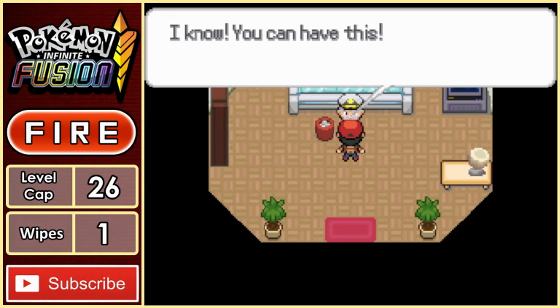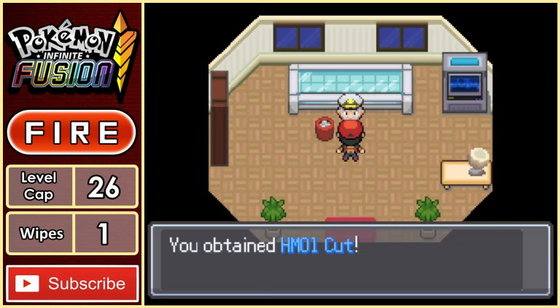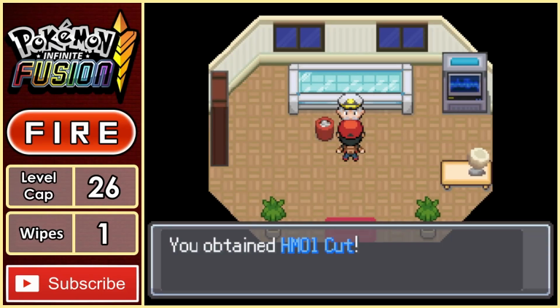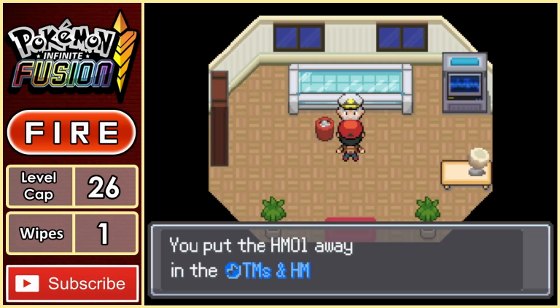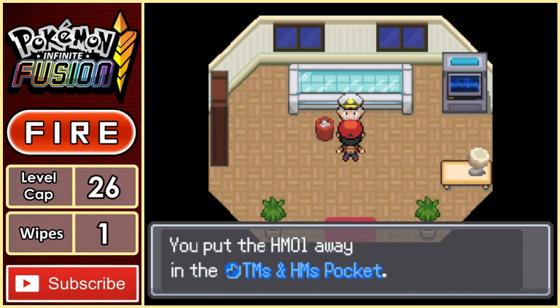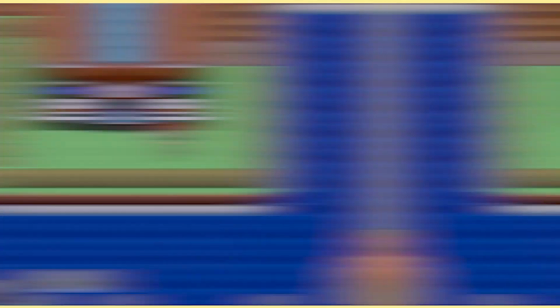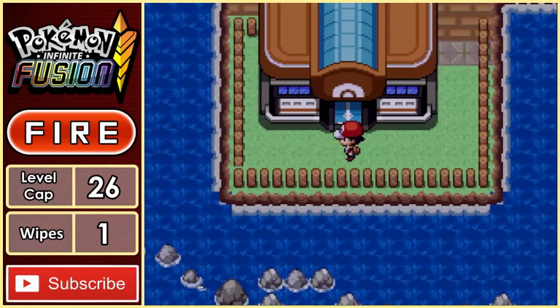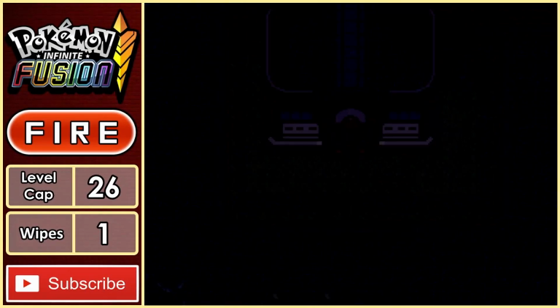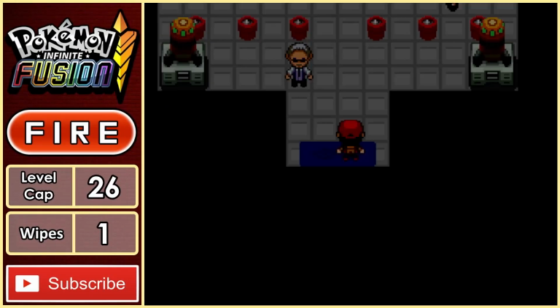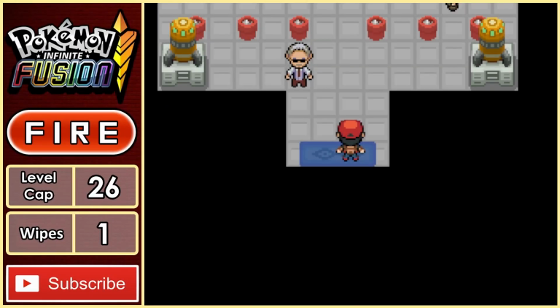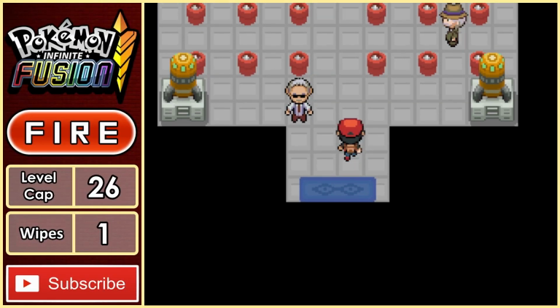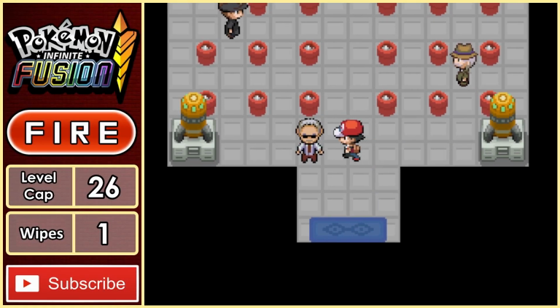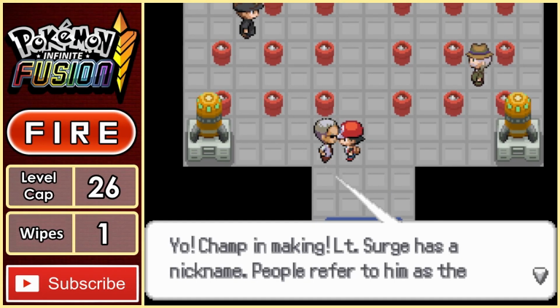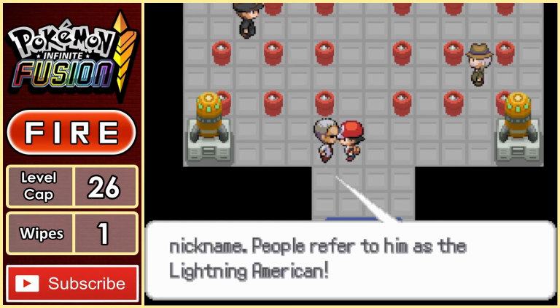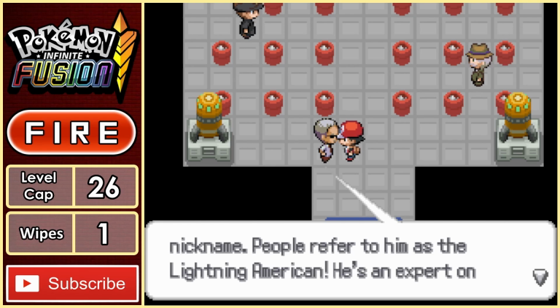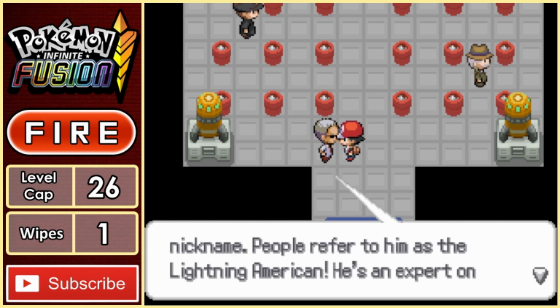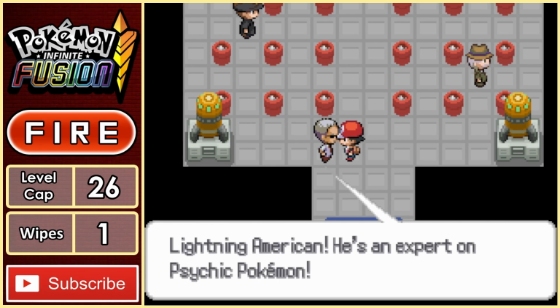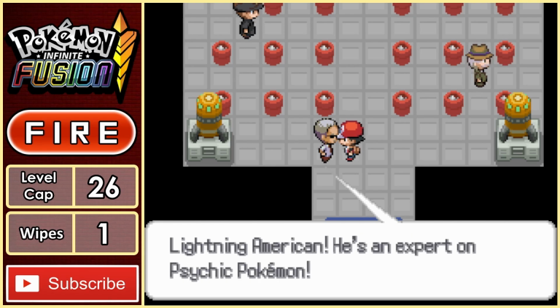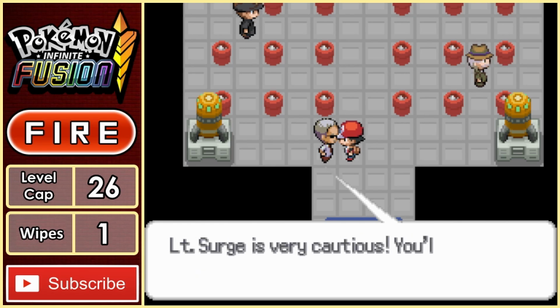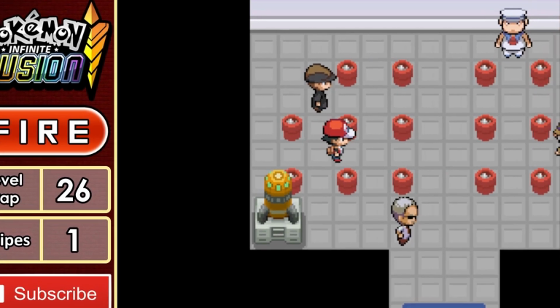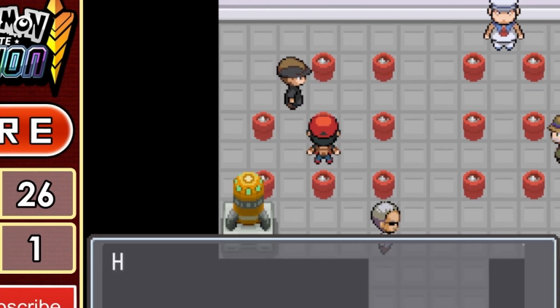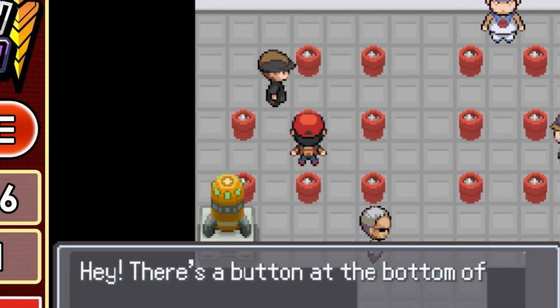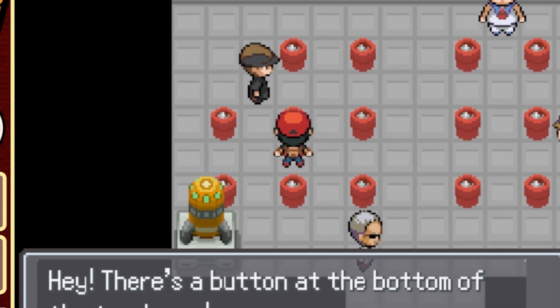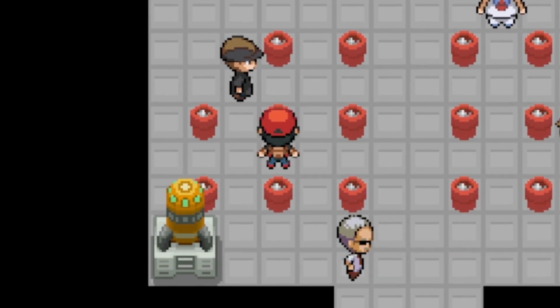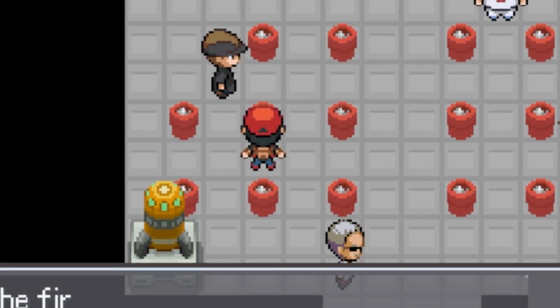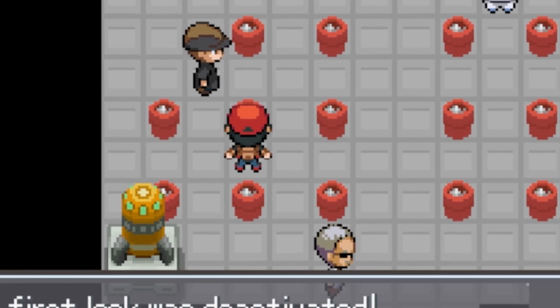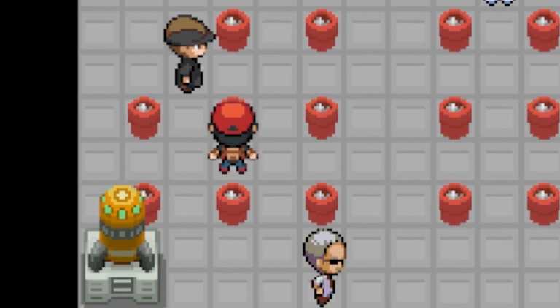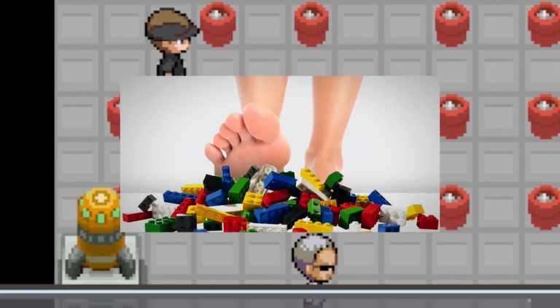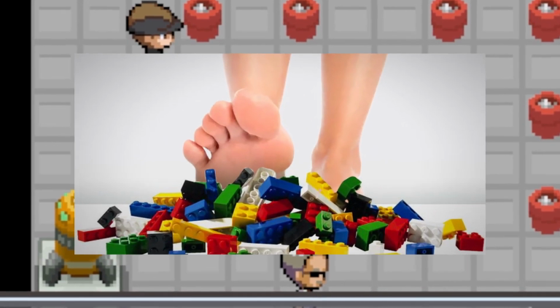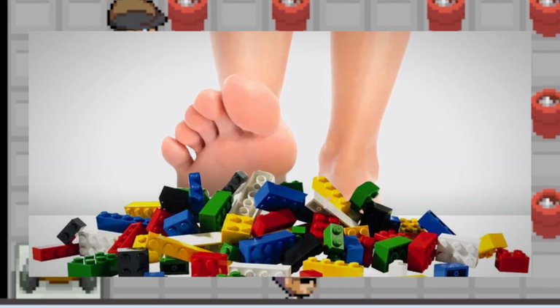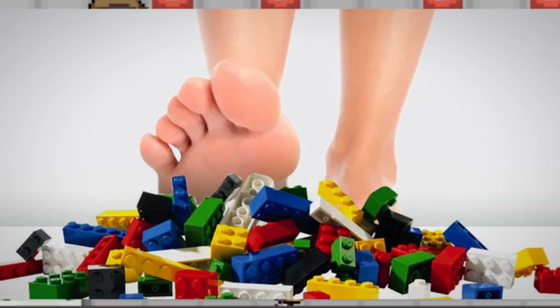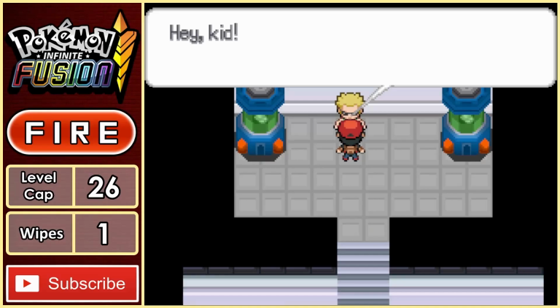But he does thank us by giving us the HM for Cut. Now that we have Cut, we can head to Lieutenant Surge and his gym, and according to the guy at the front, we have a Psychic gym here. Also, side note — whoever created this stupid gym puzzle, I hope you step on some Lego without shoes.